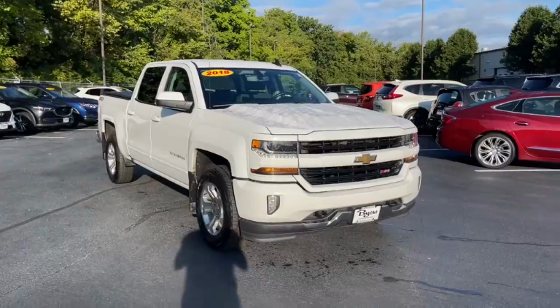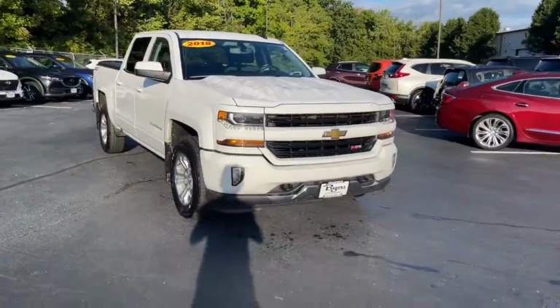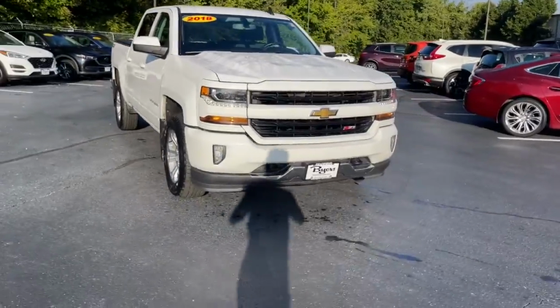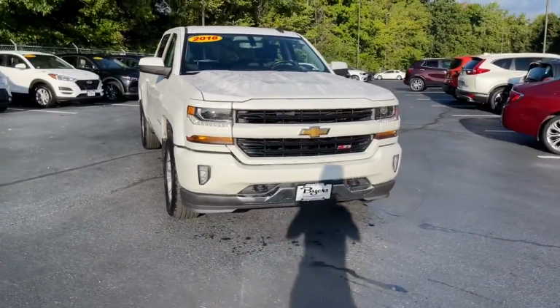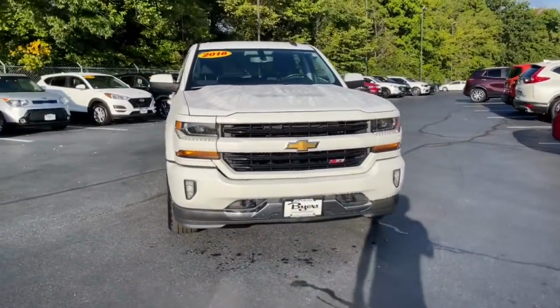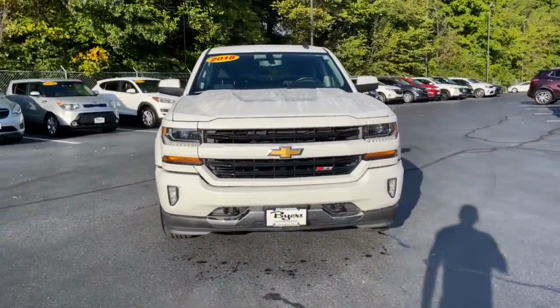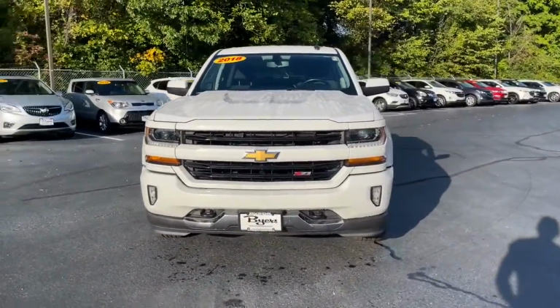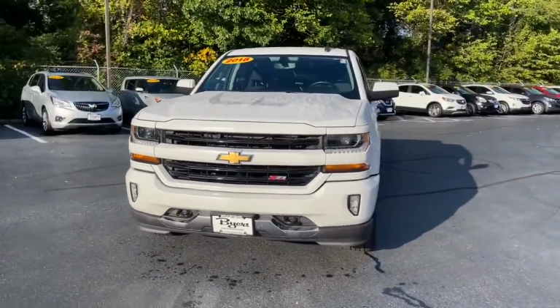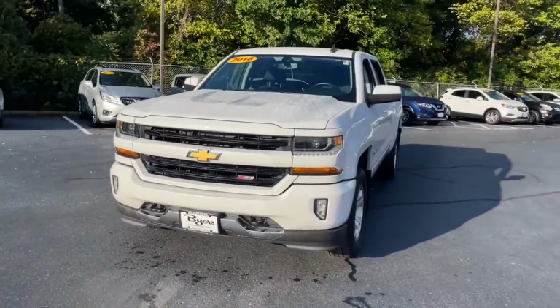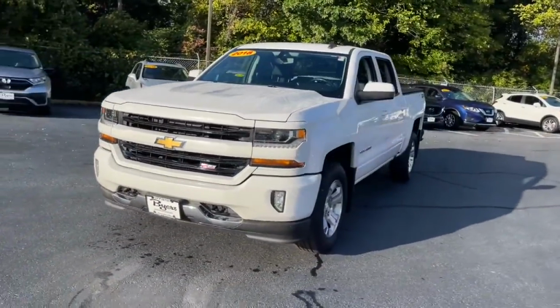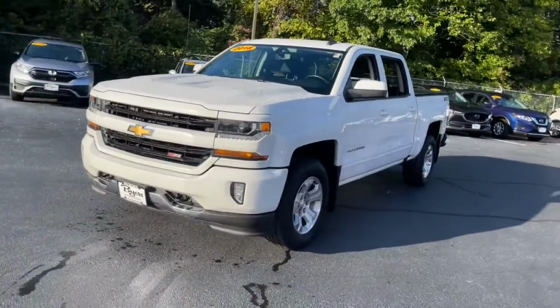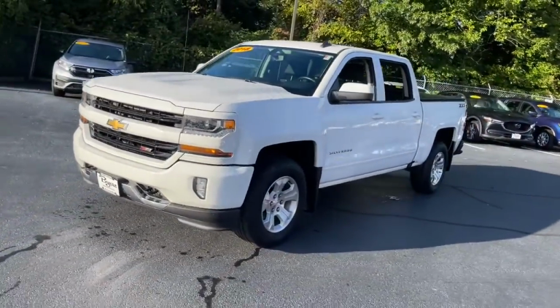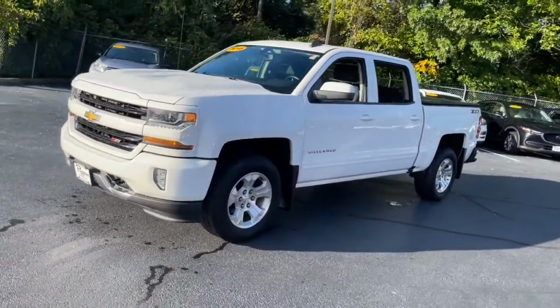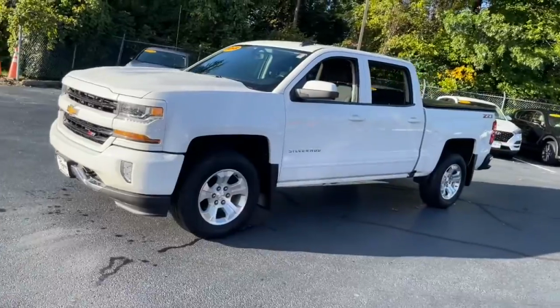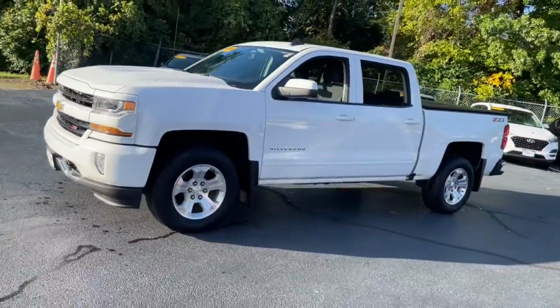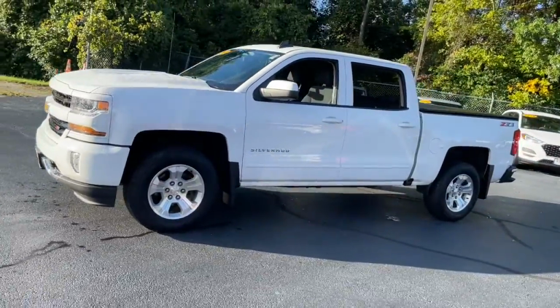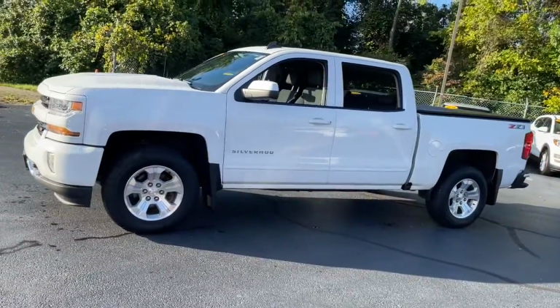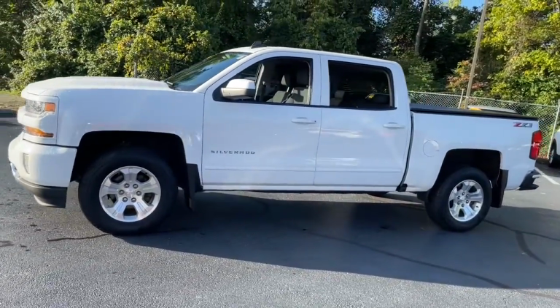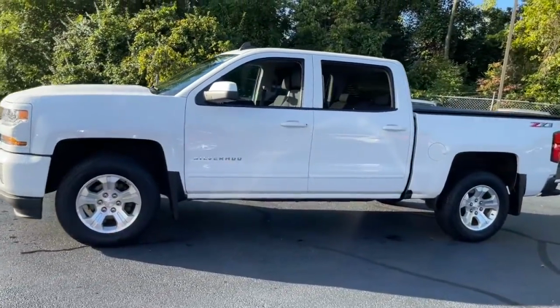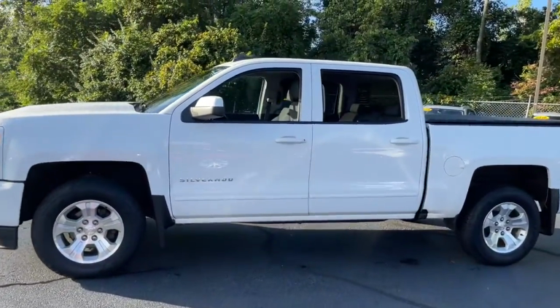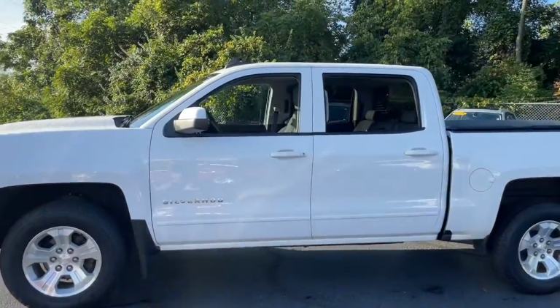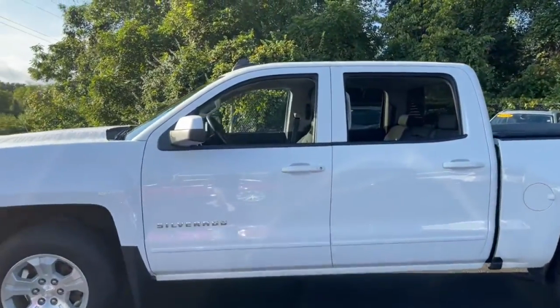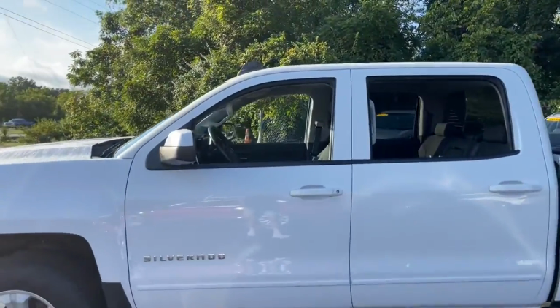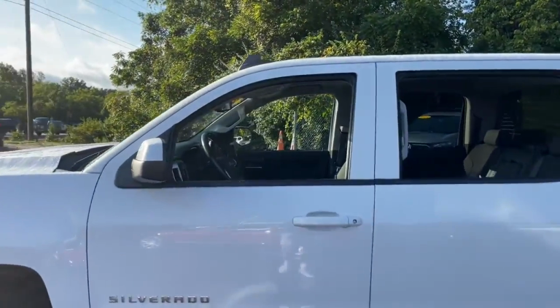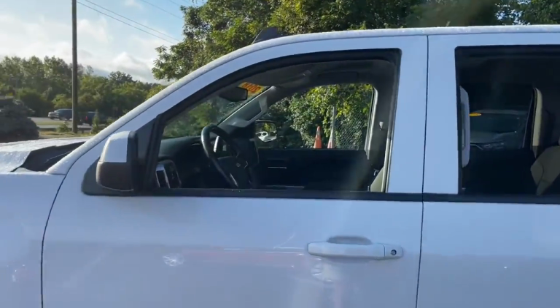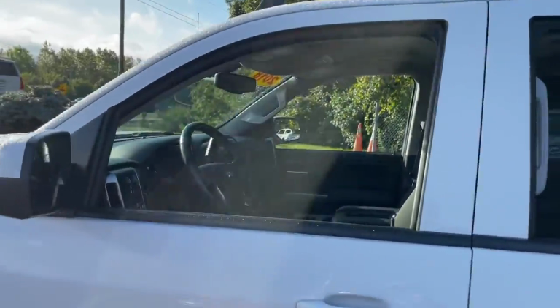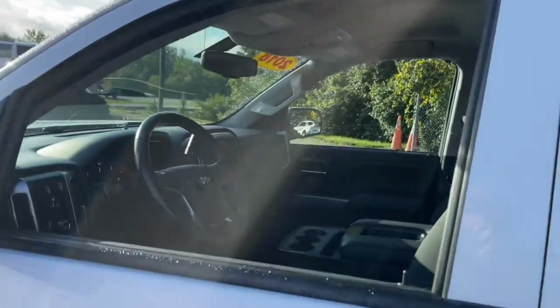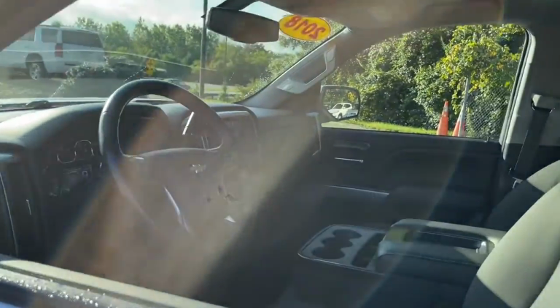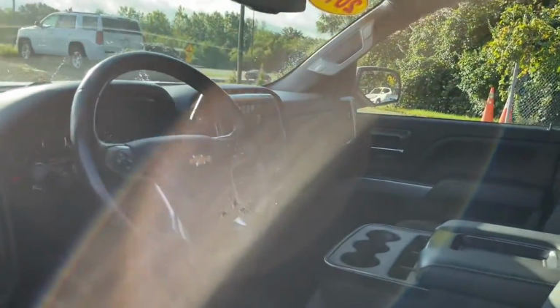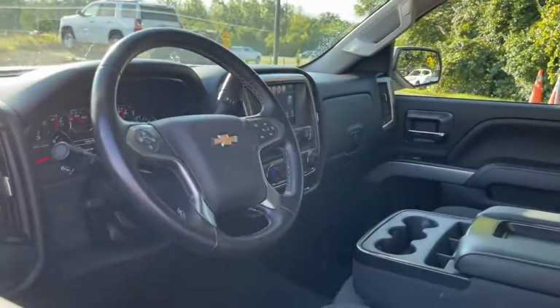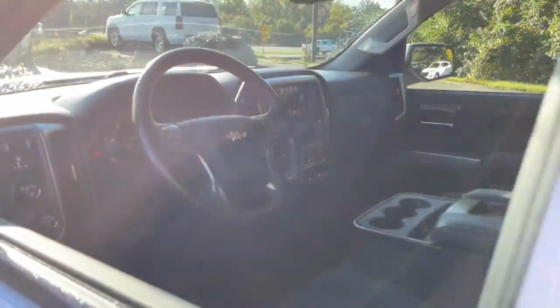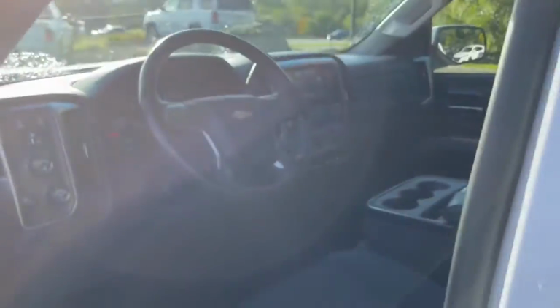This could be the car for you. The 2018 Chevrolet Silverado 1500. With less than 120,000 miles on the odometer, this vehicle stands out from the rest.